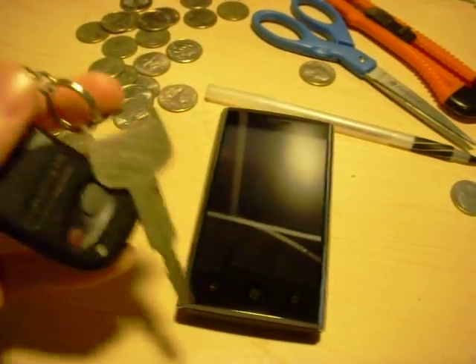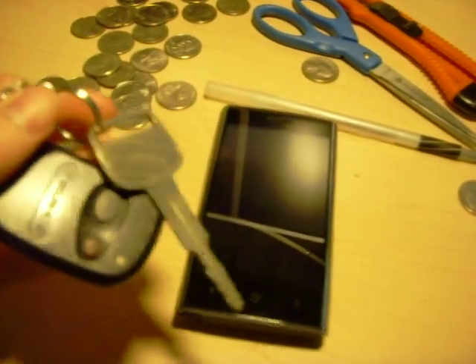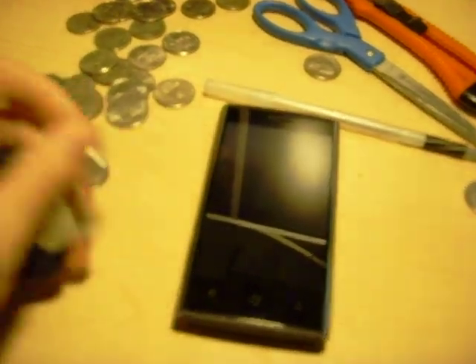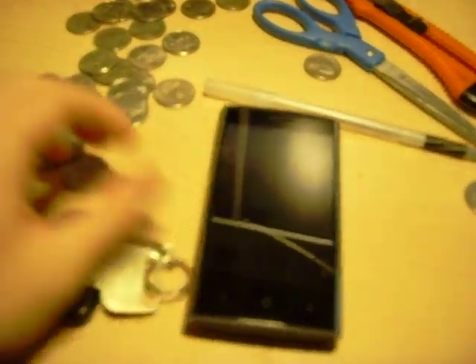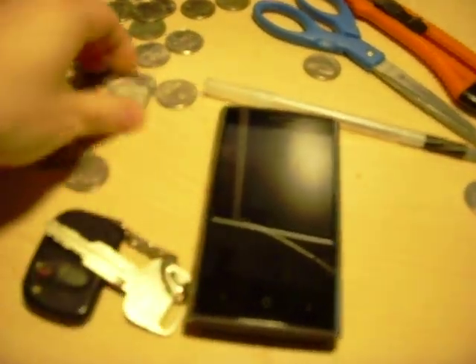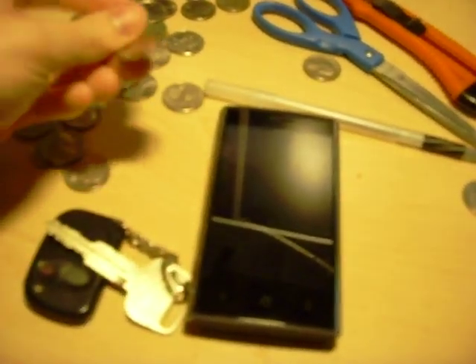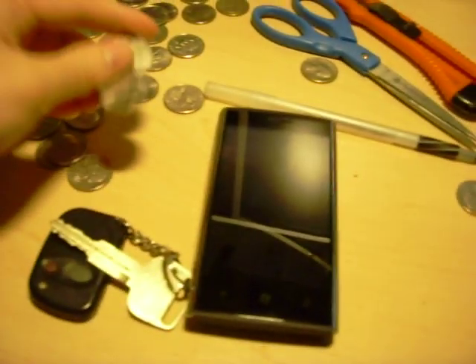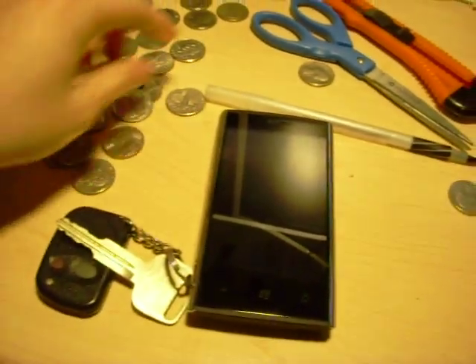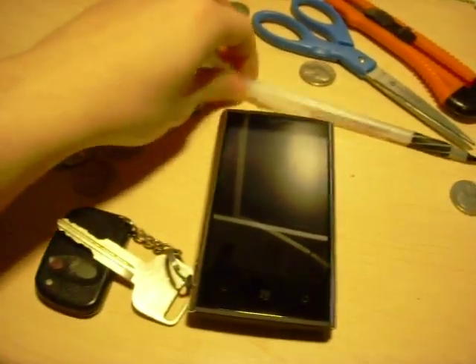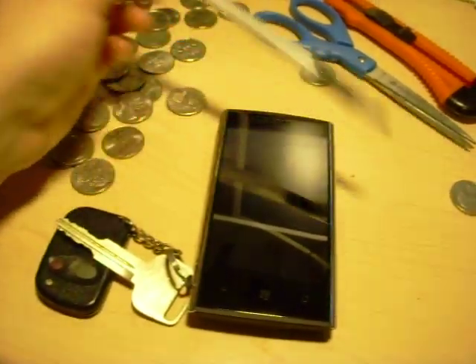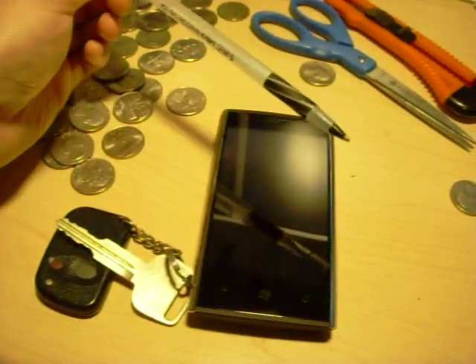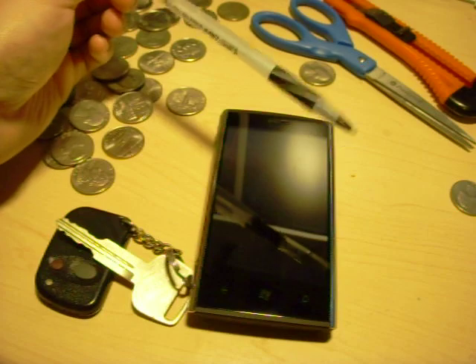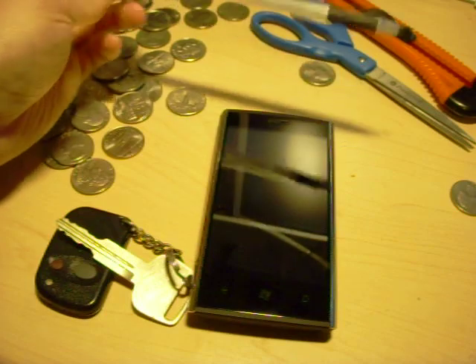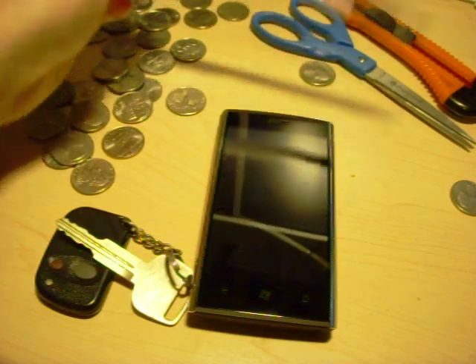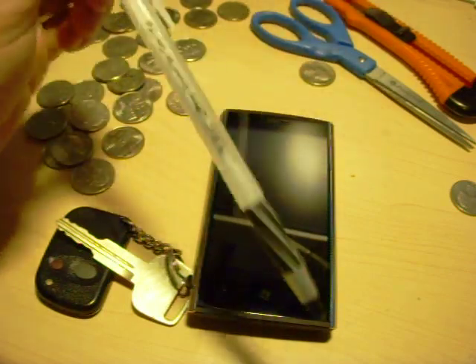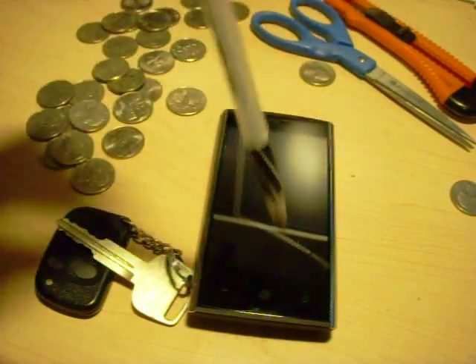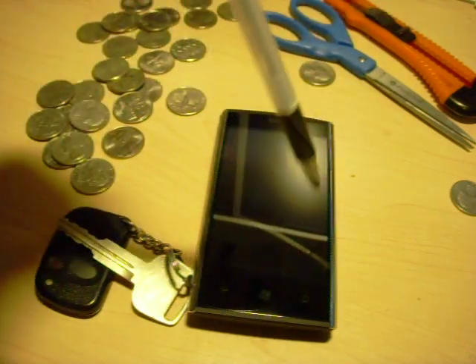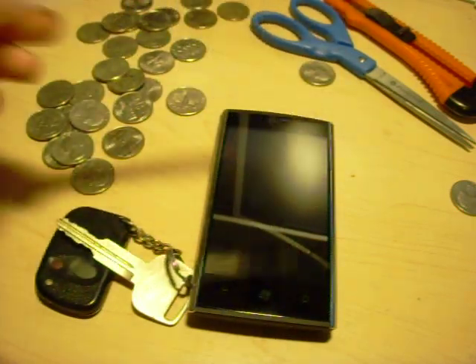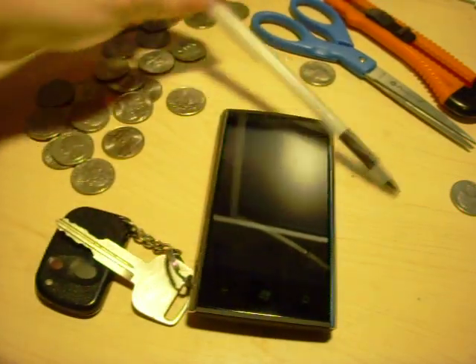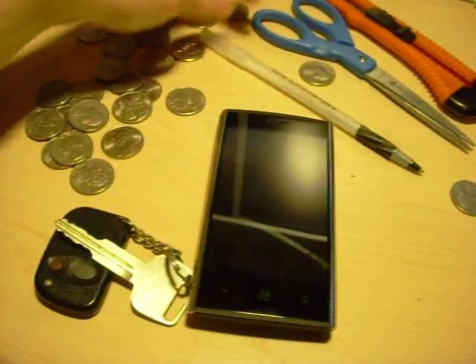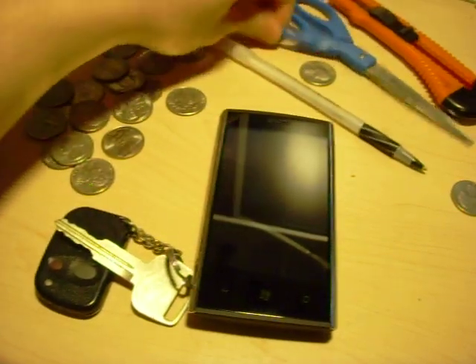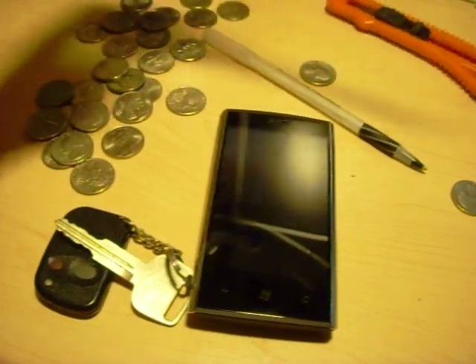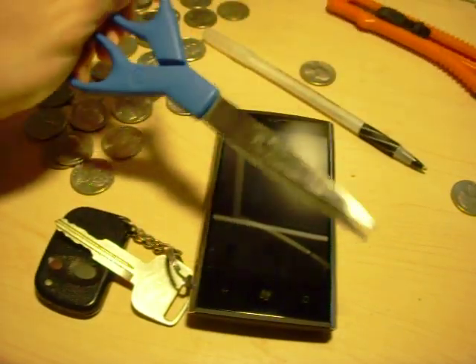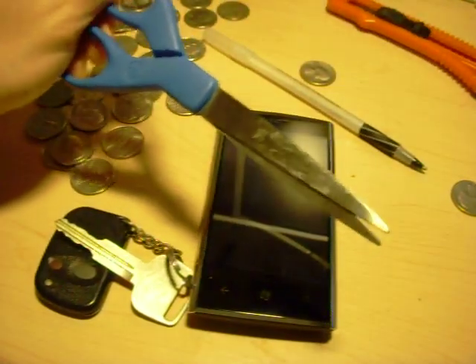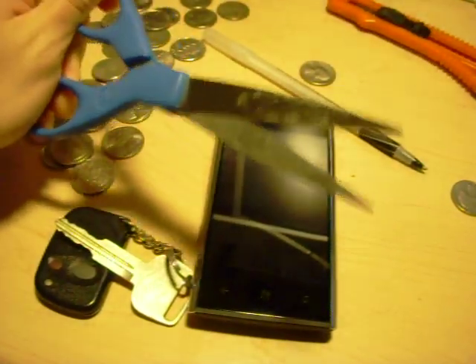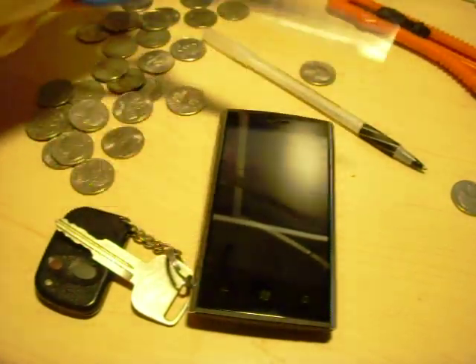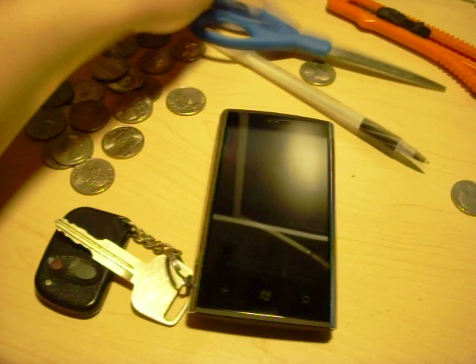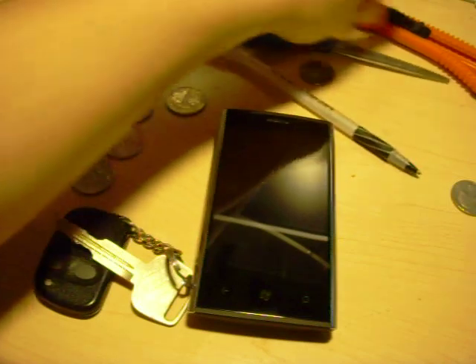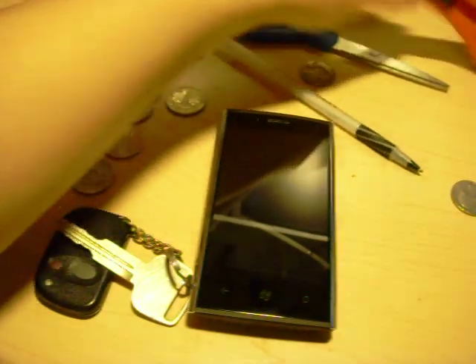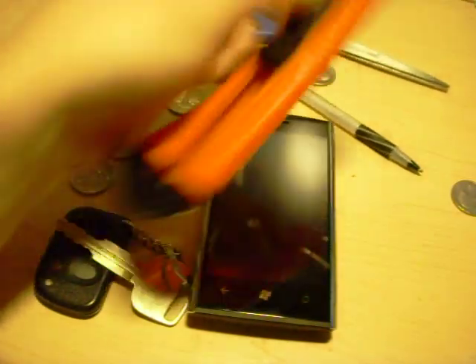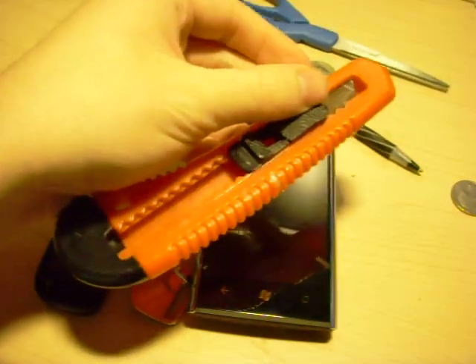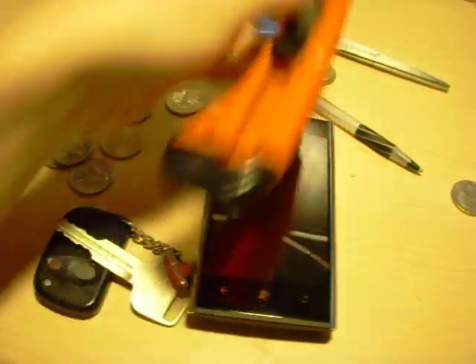We have a car key, some coins, a ballpoint pen — this will be for last — a pair of scissors, and a razor blade.